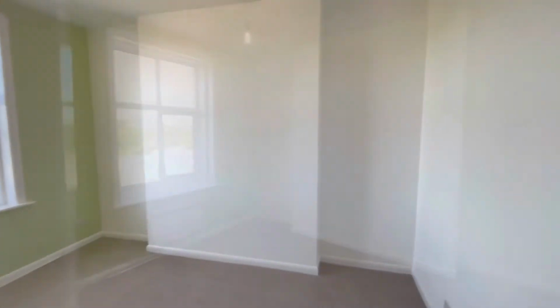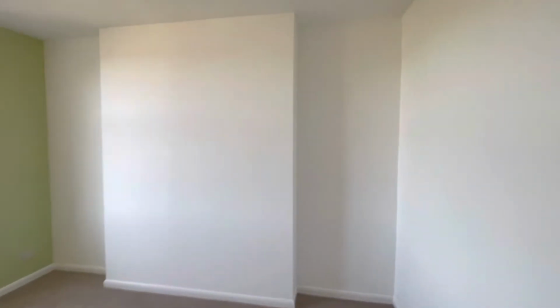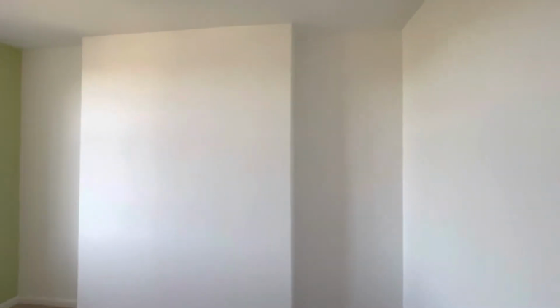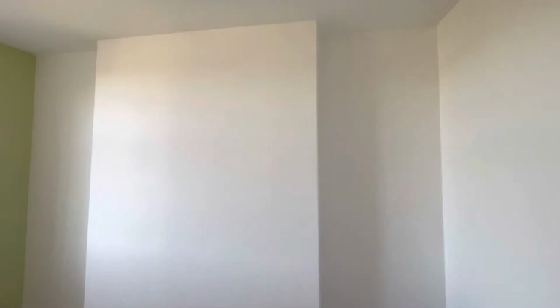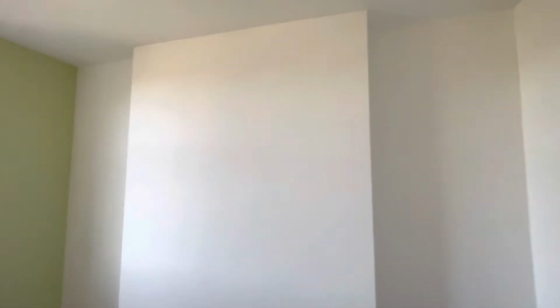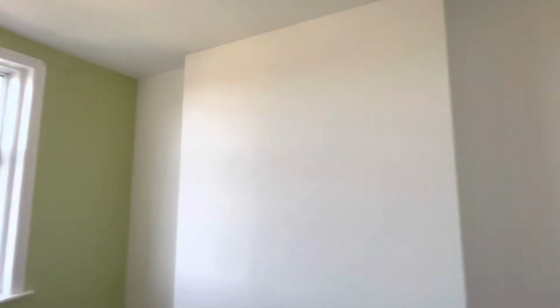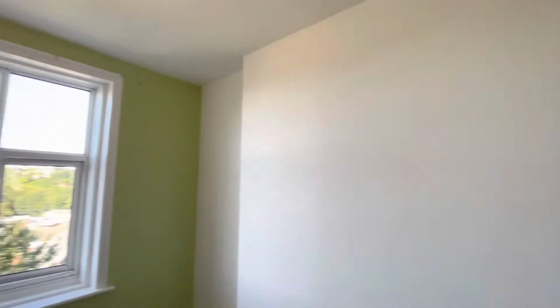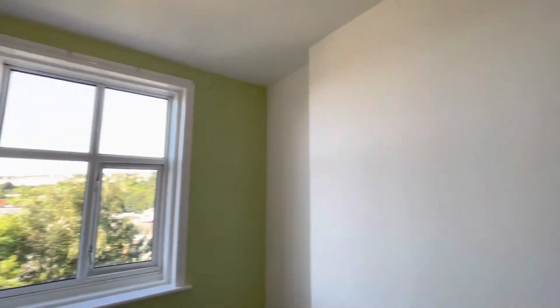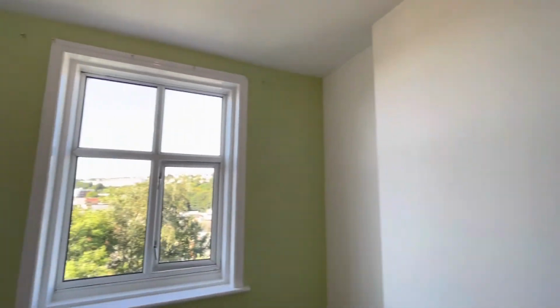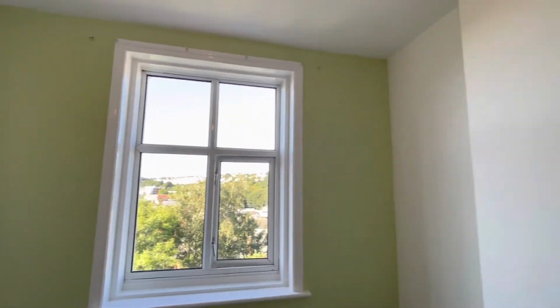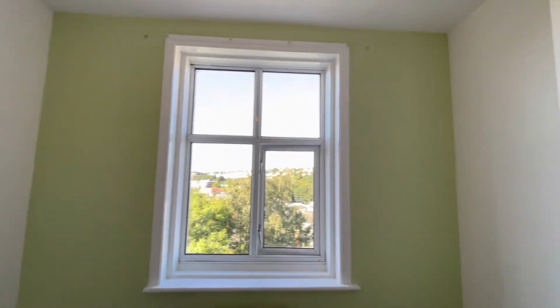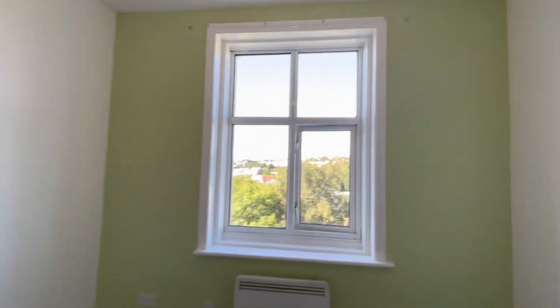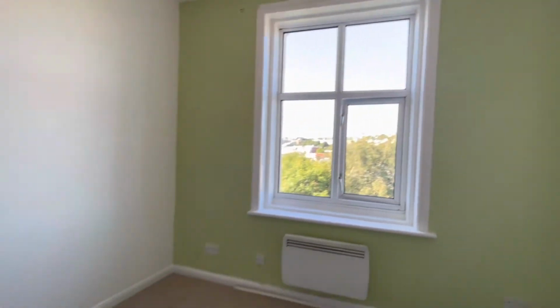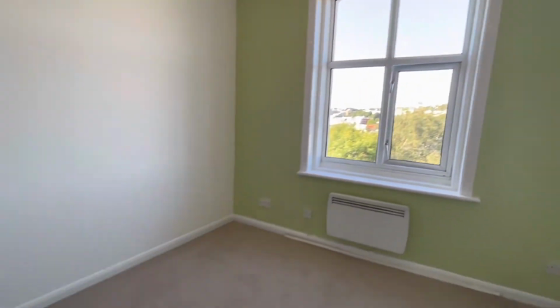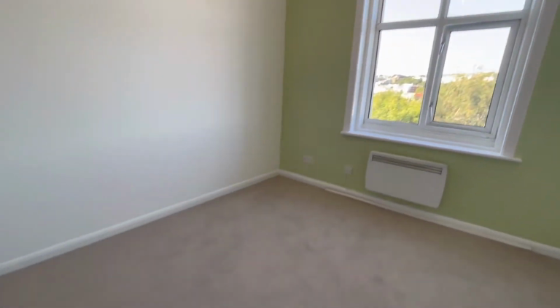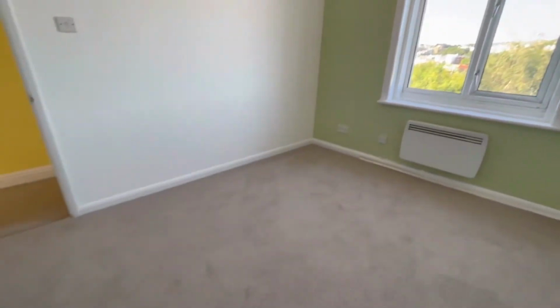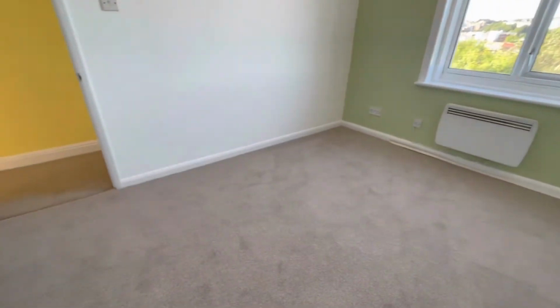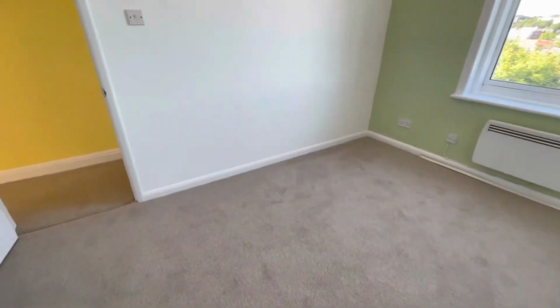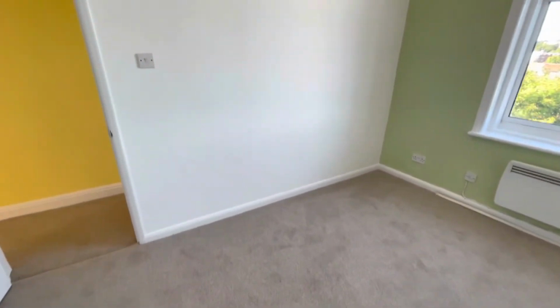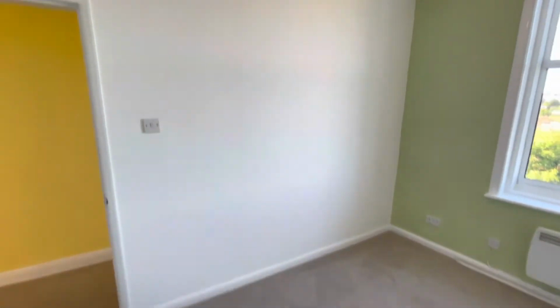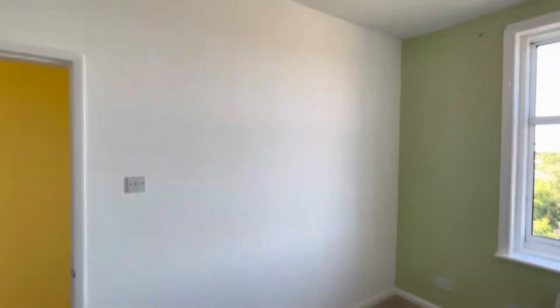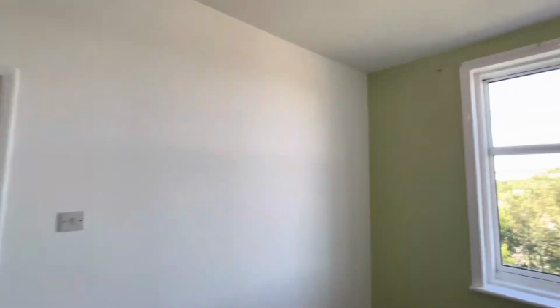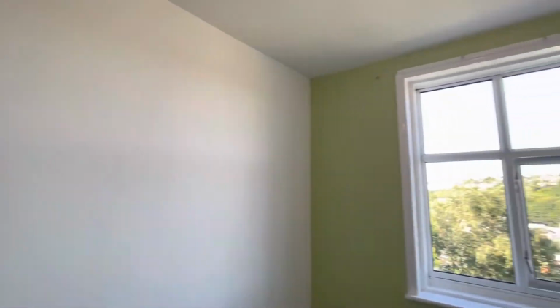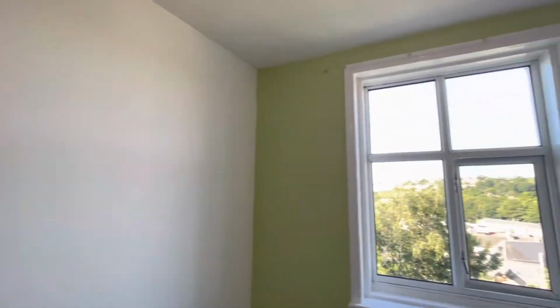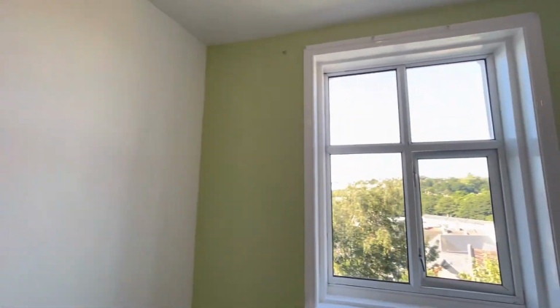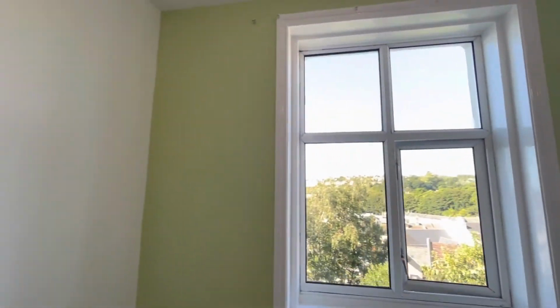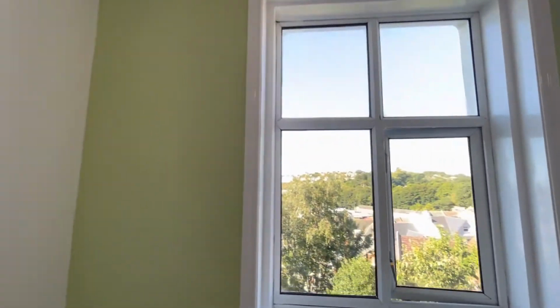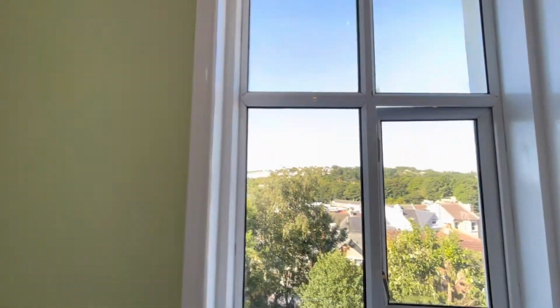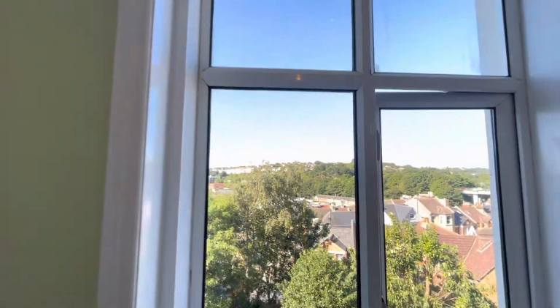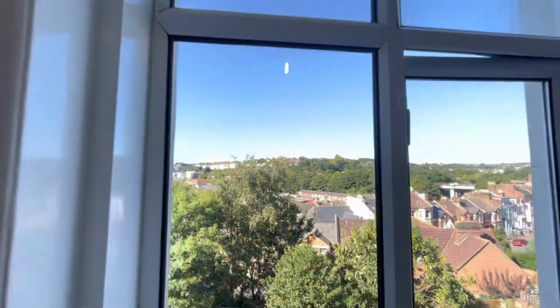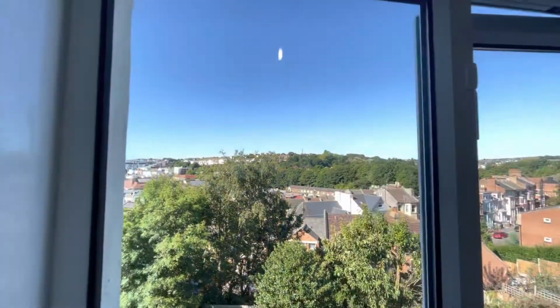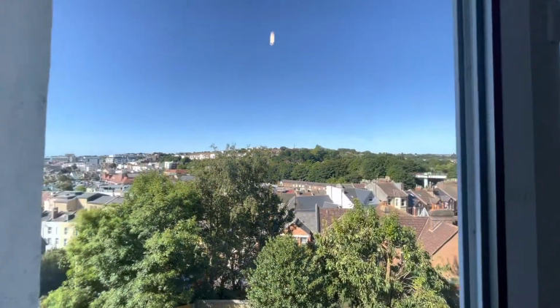And here we've got the bedroom. As you can see it's been newly decorated, new carpets throughout. The best thing about this room has got to be that view there.